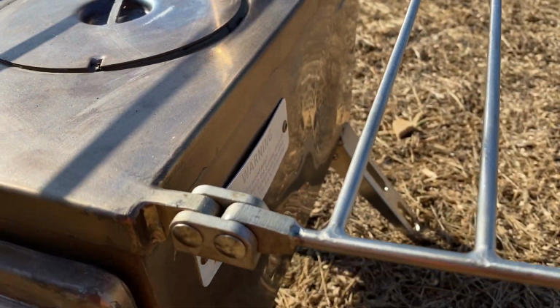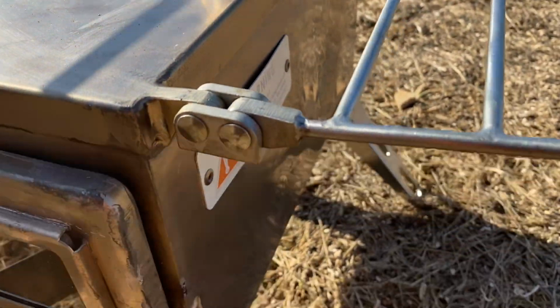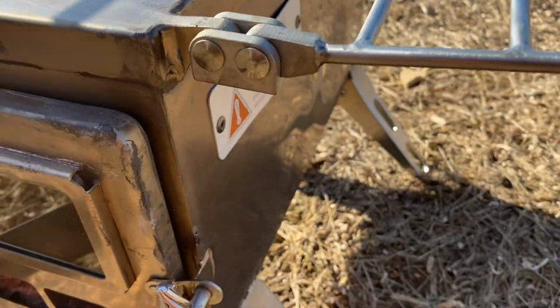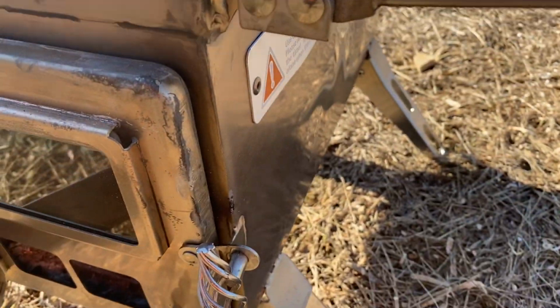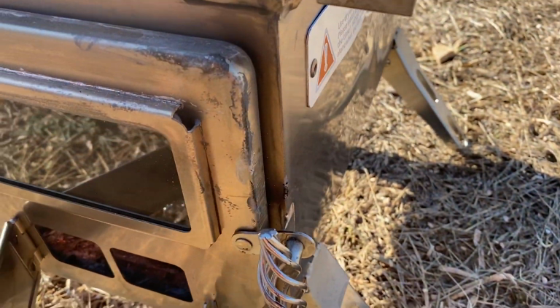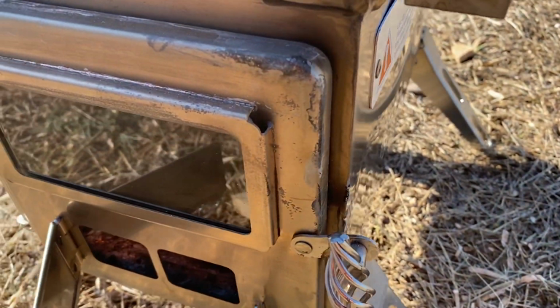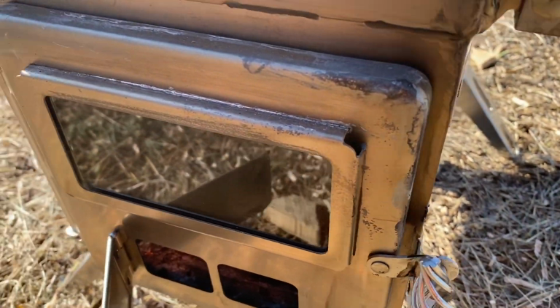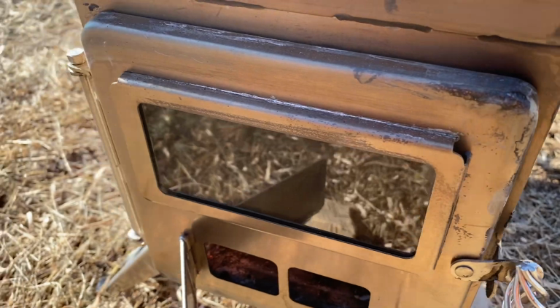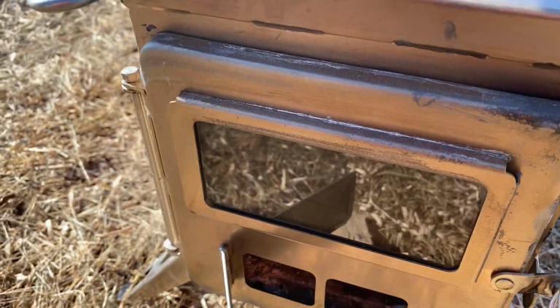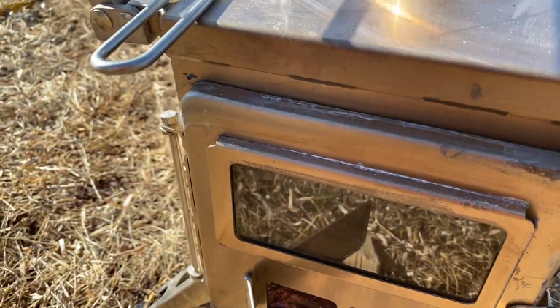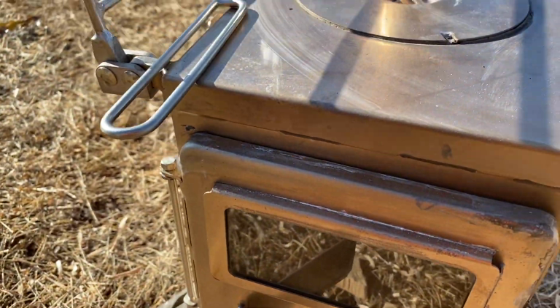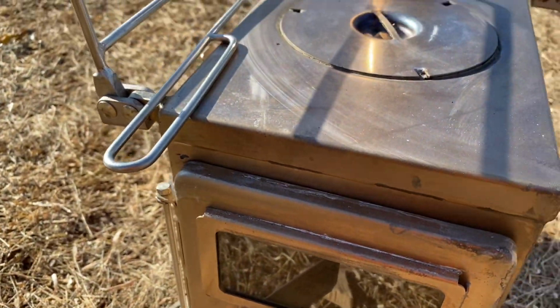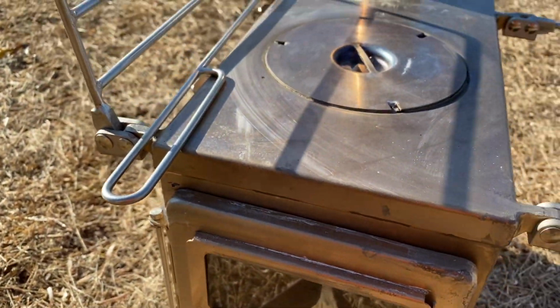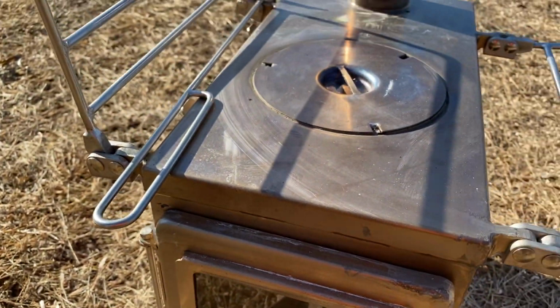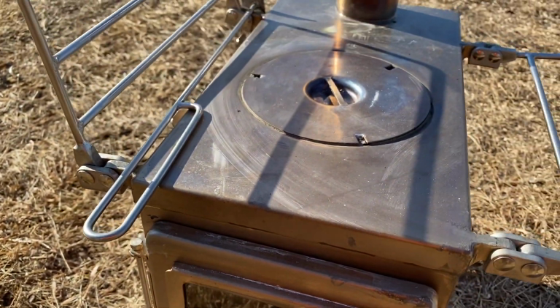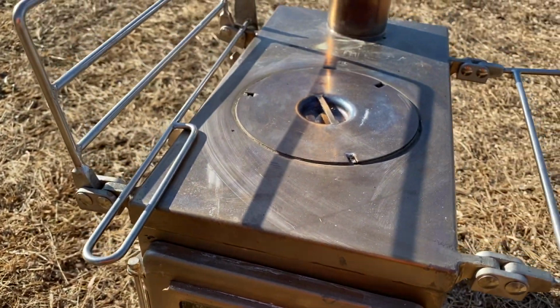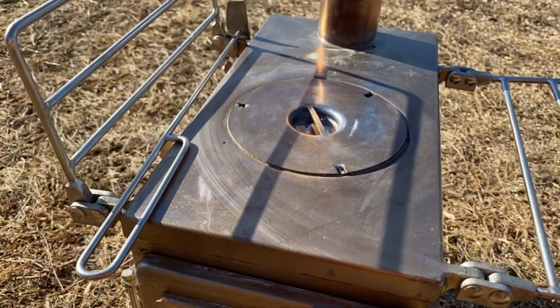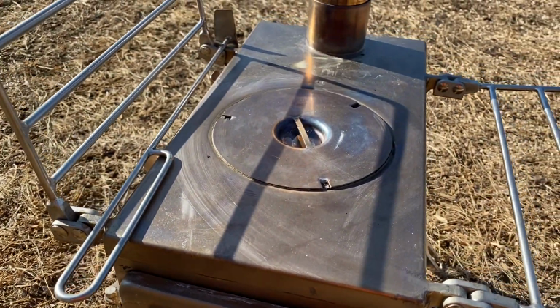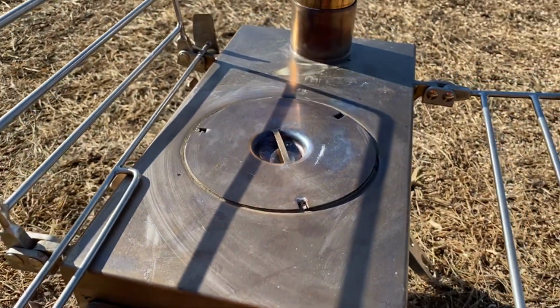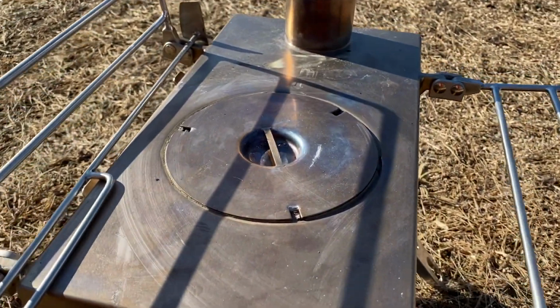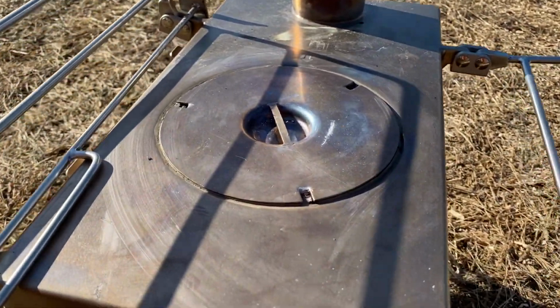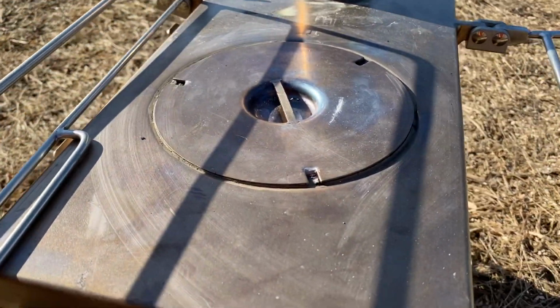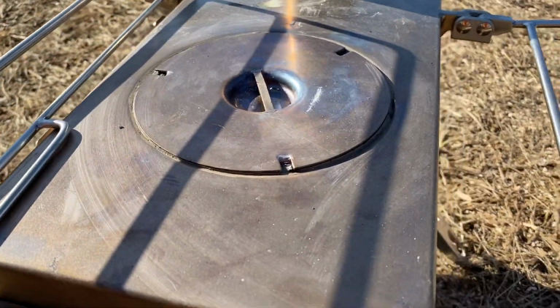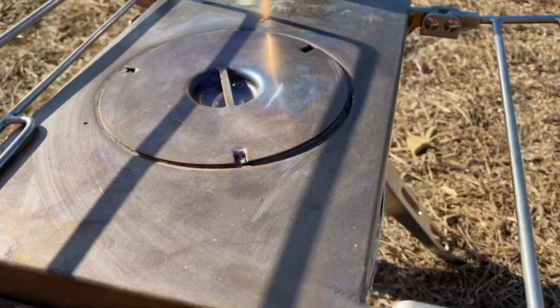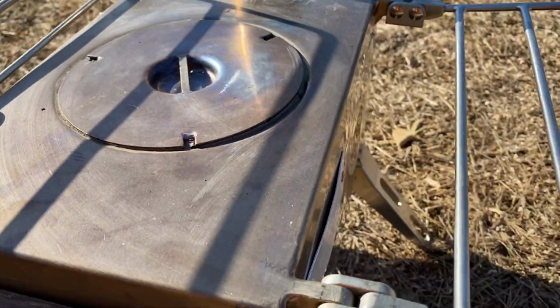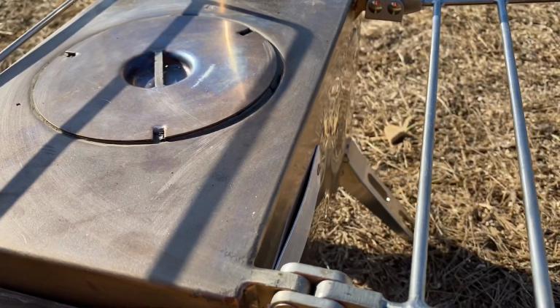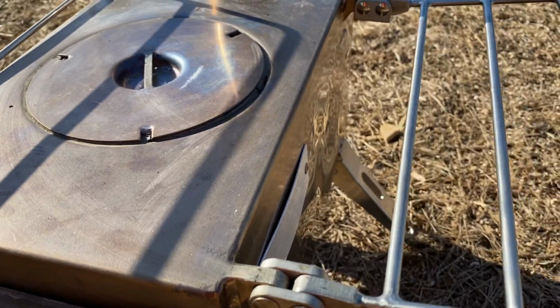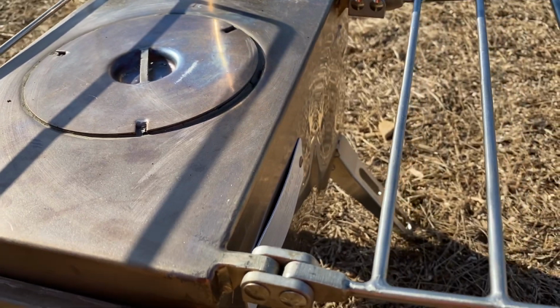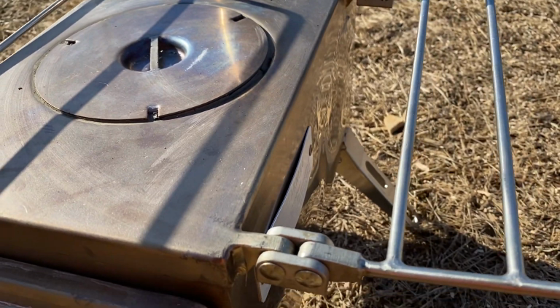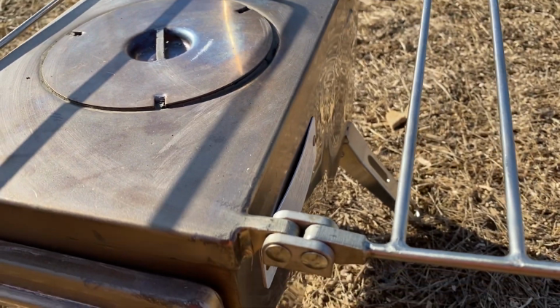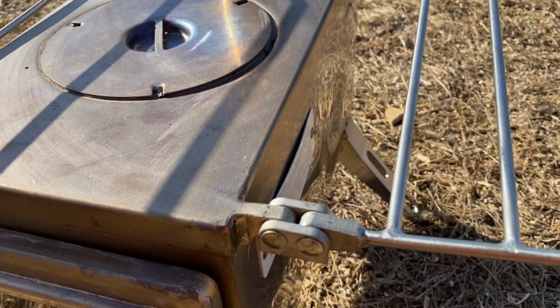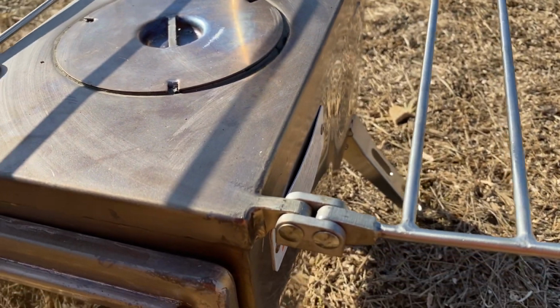Not too happy with the winter well stove. Thin stainless steel, first burn.